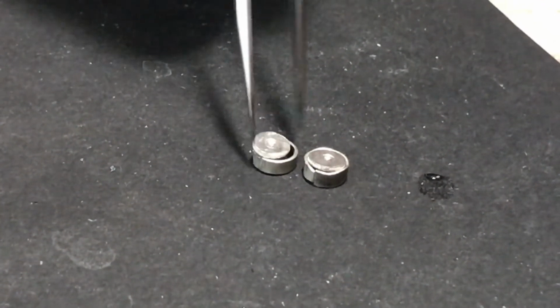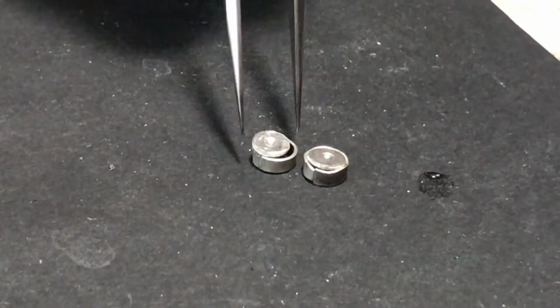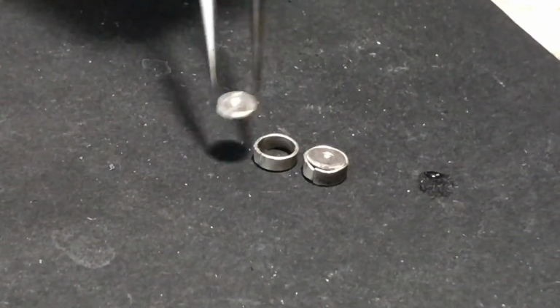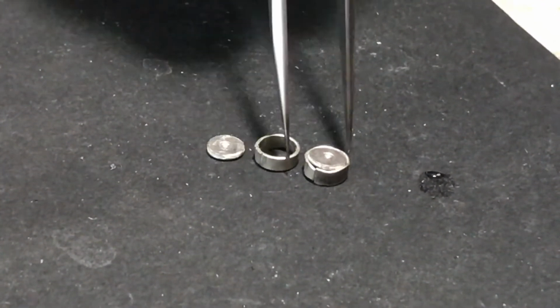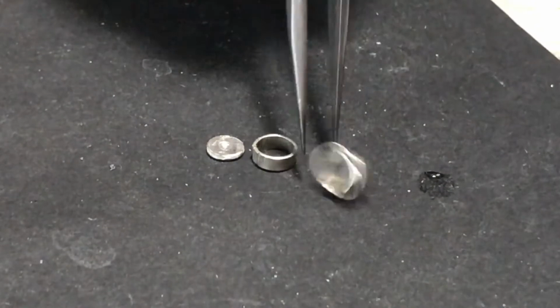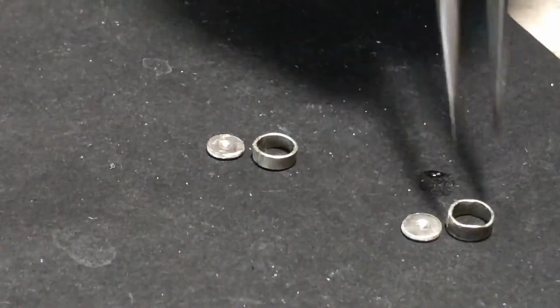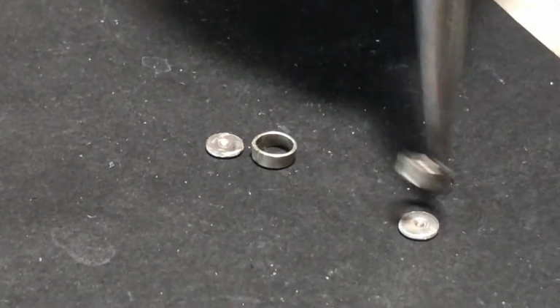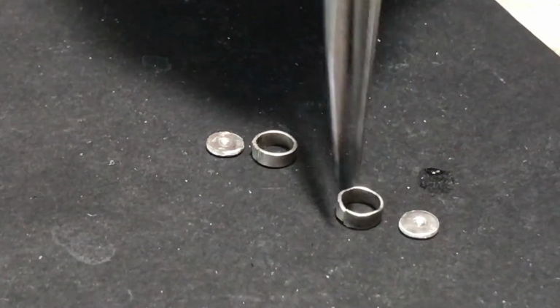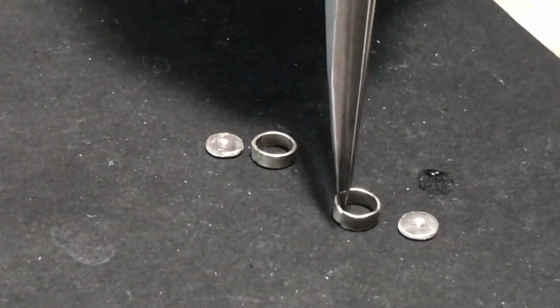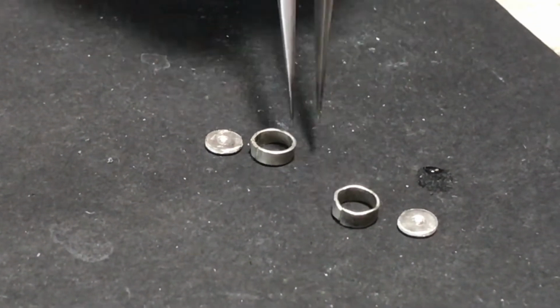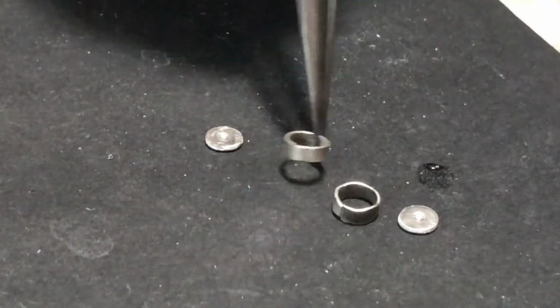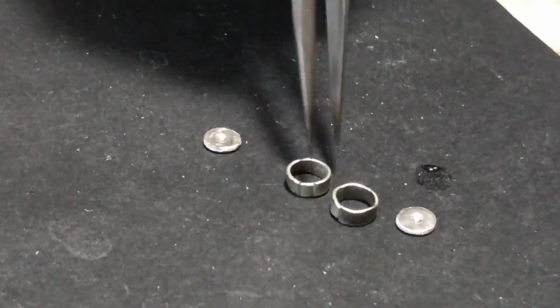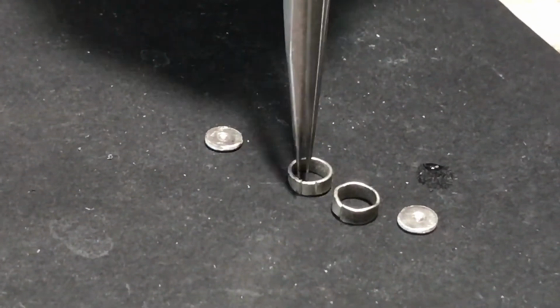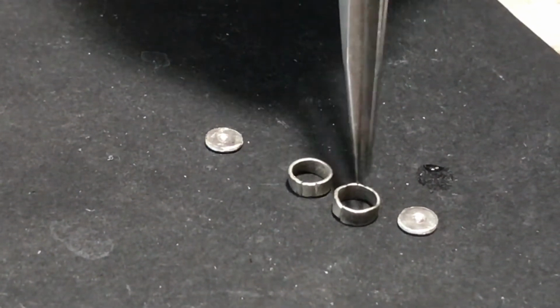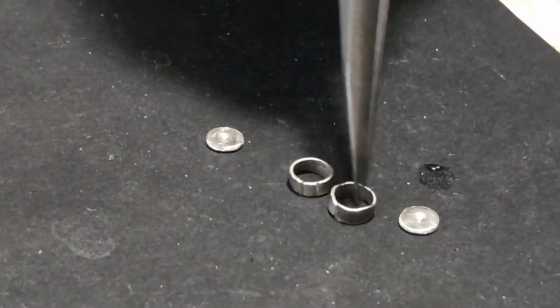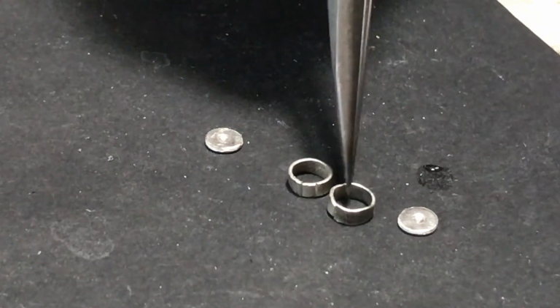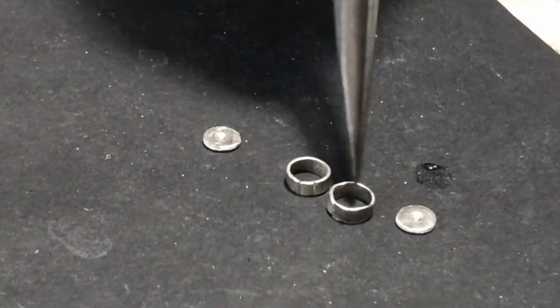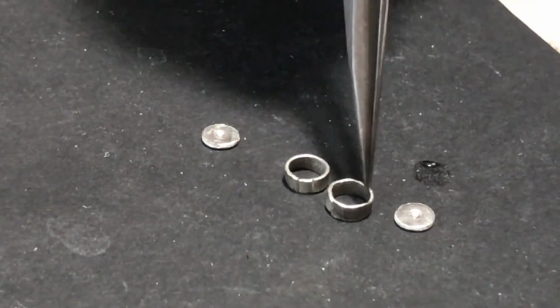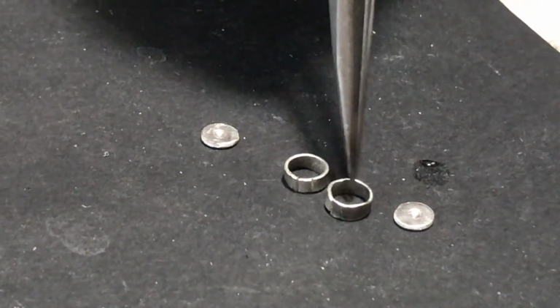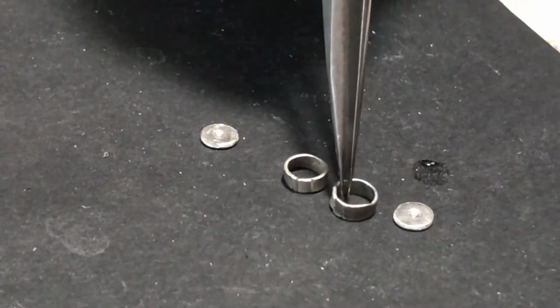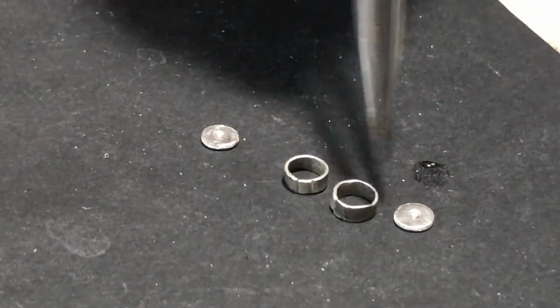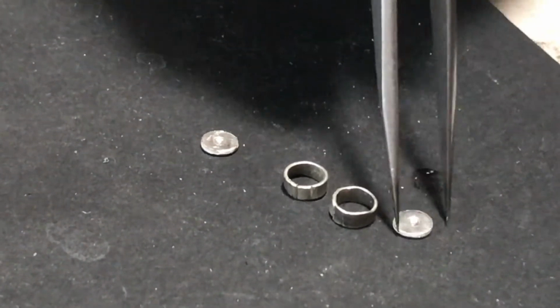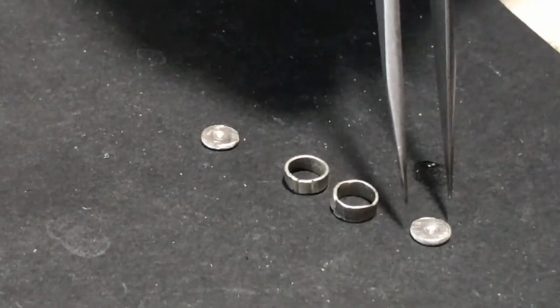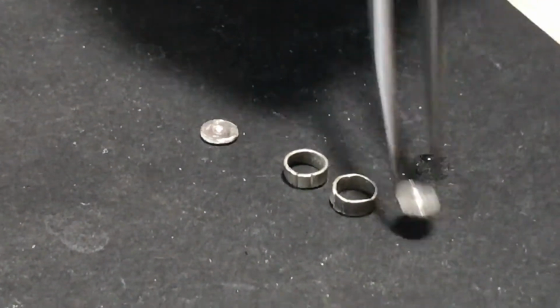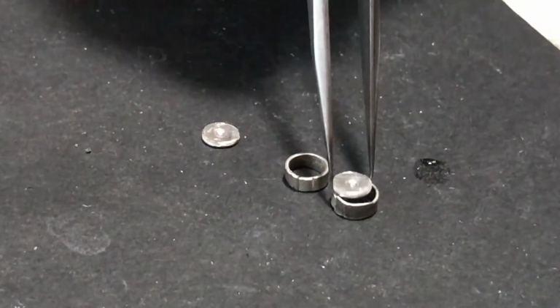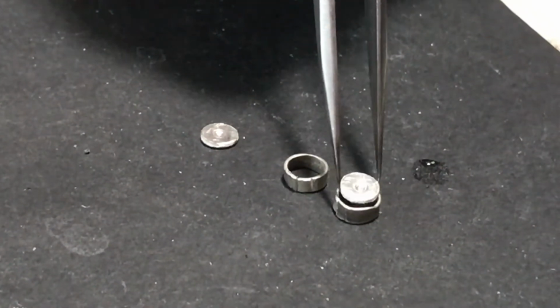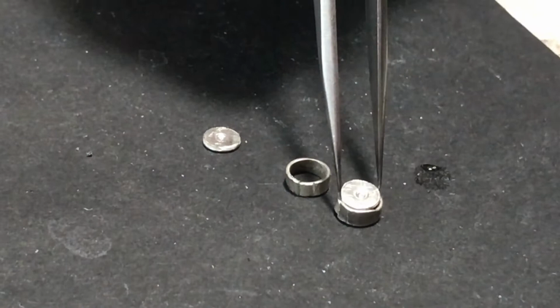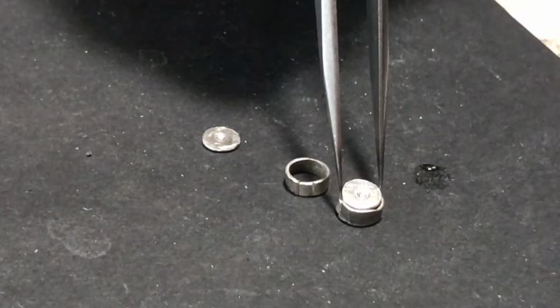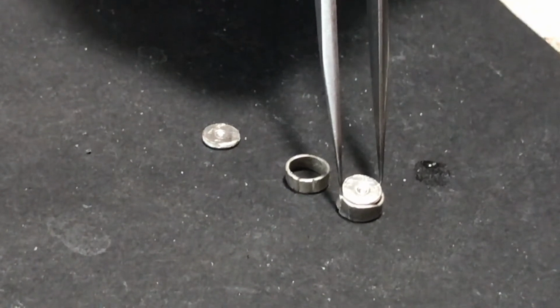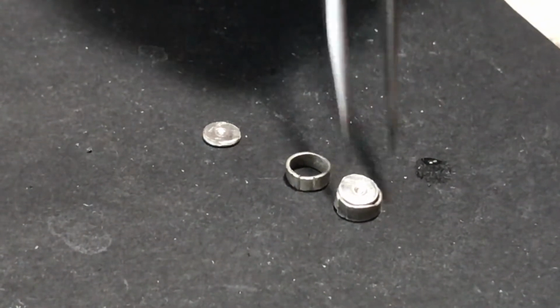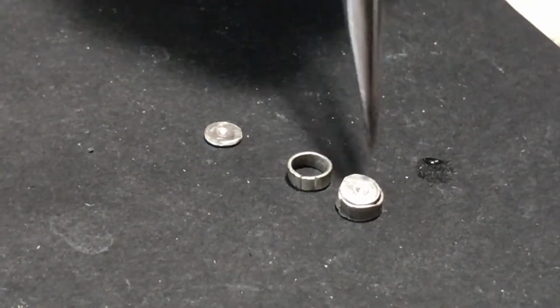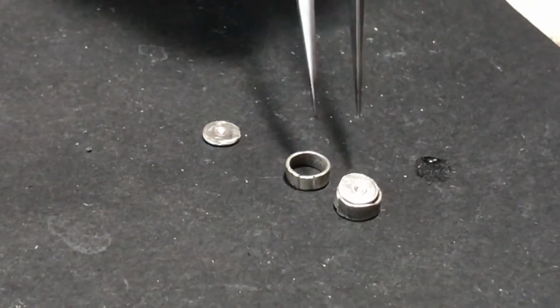We have the back of our bezel and the walls; they are about the right size. At this point we're going to solder the seam on these, make sure that this is a circle, and then we're going to put the back into it and solder the whole thing.